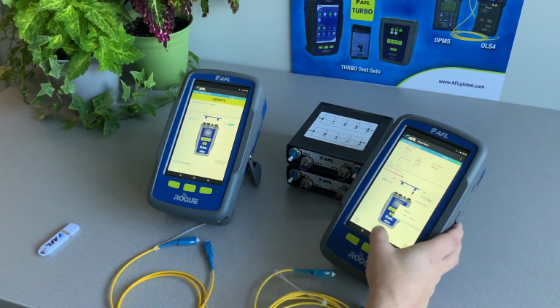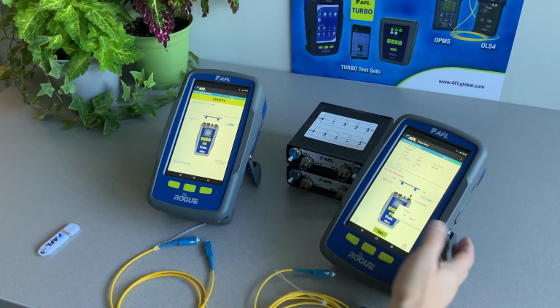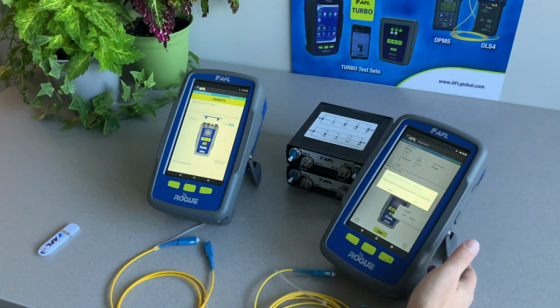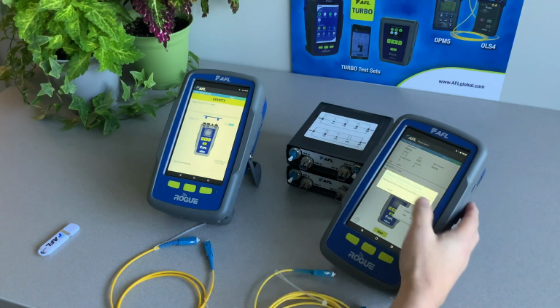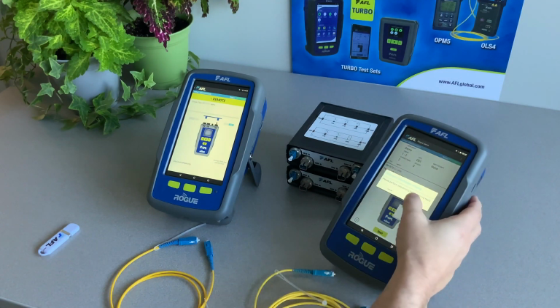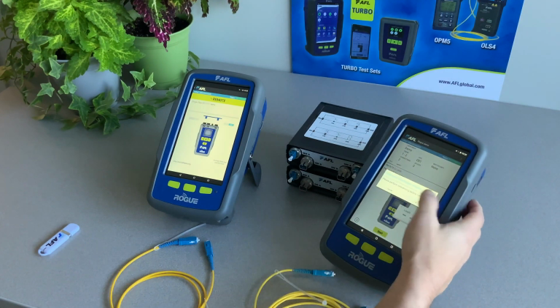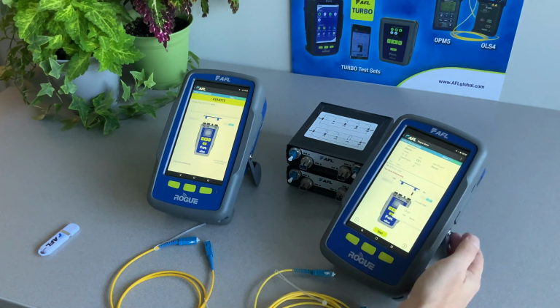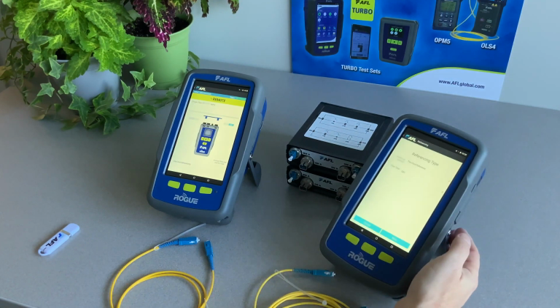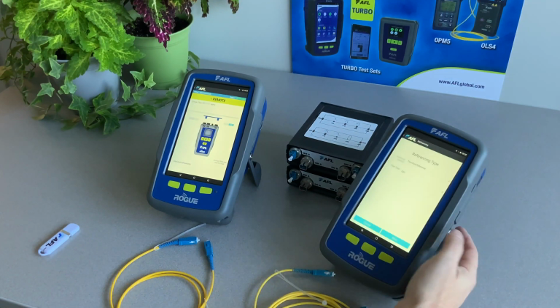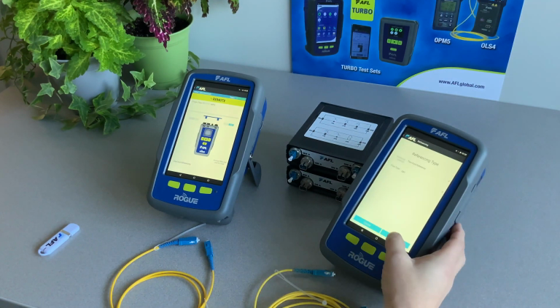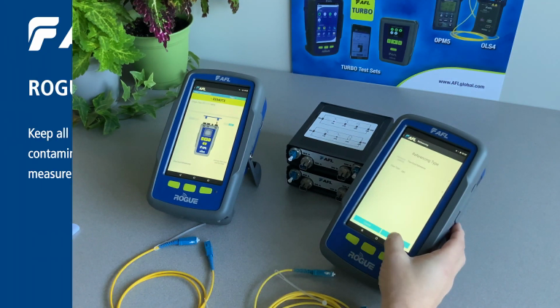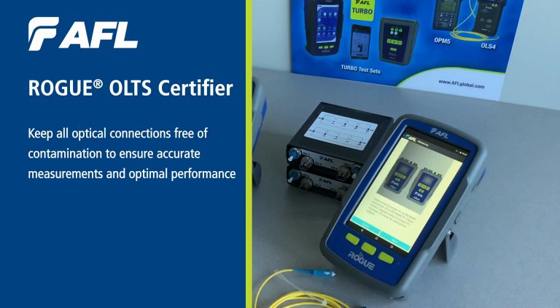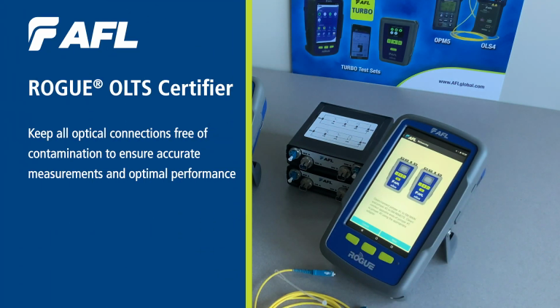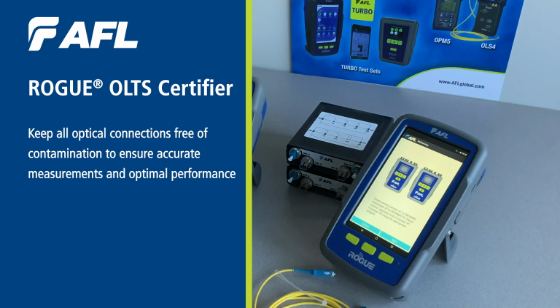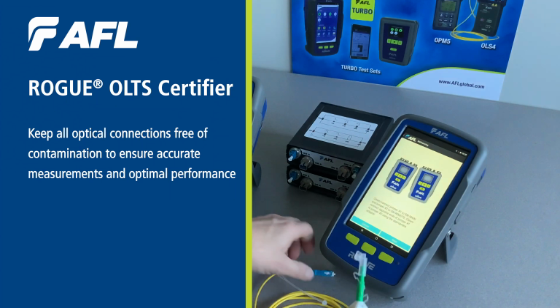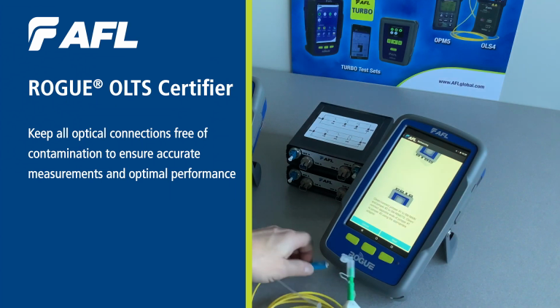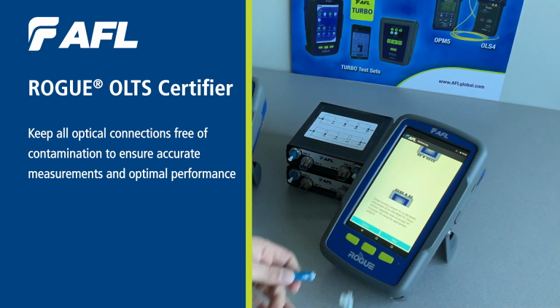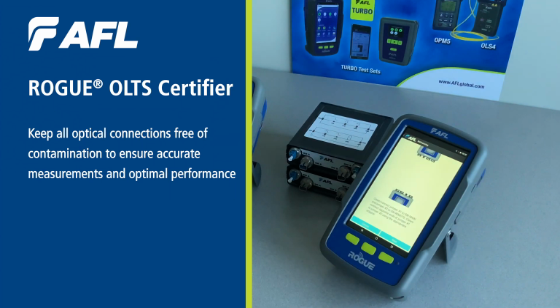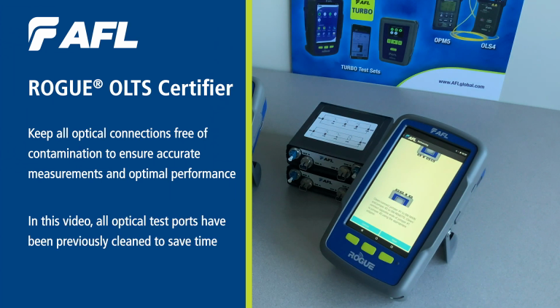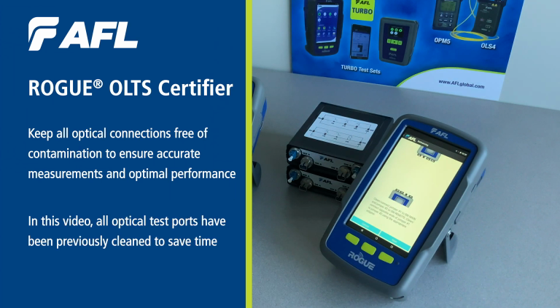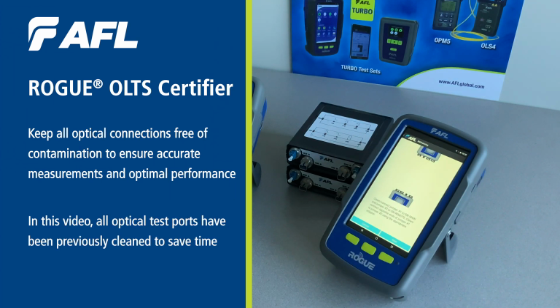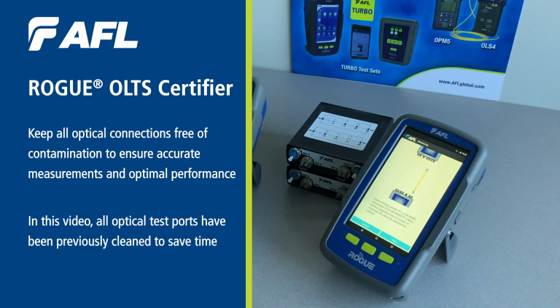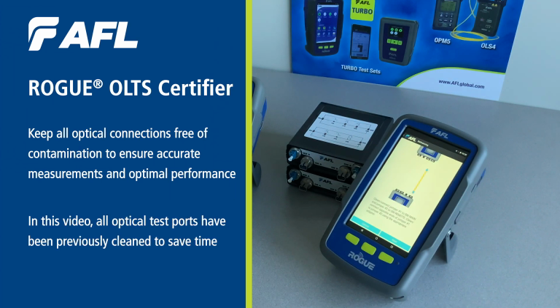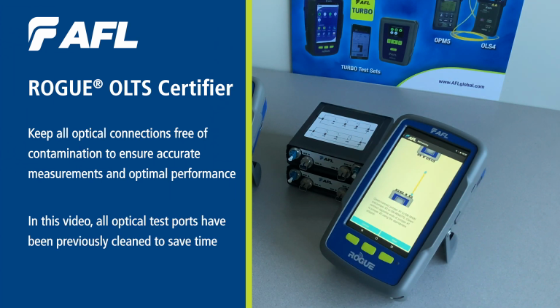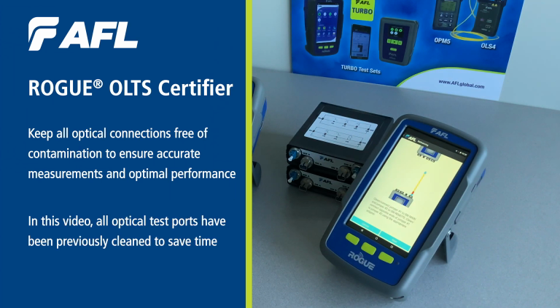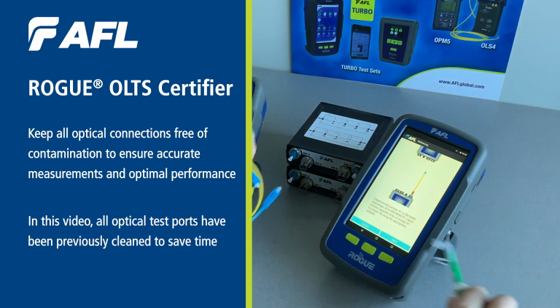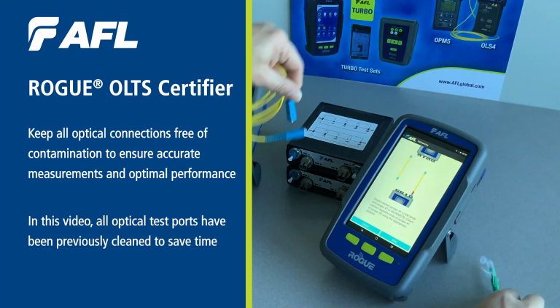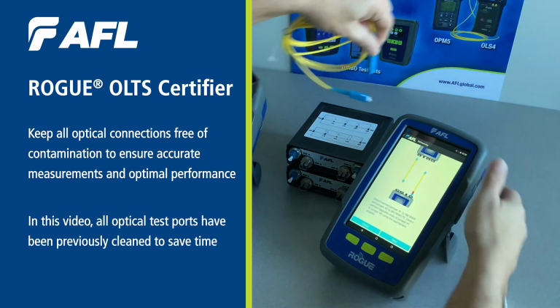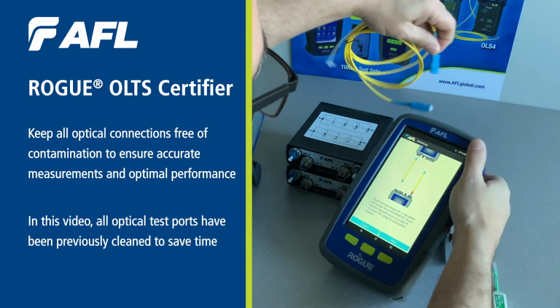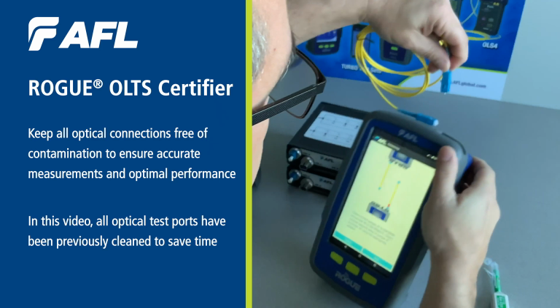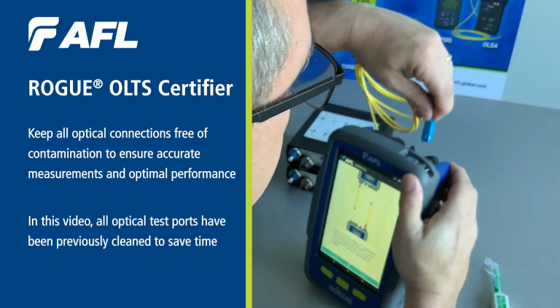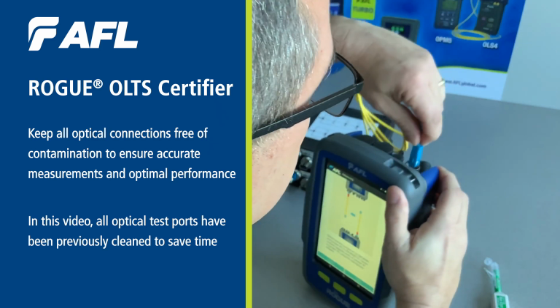Rogue will remind you that a reference is needed. Perform the reference by following the on-screen prompts. In this example, we've chosen a two-jumper reference method.